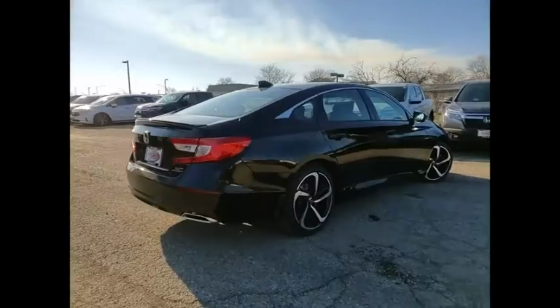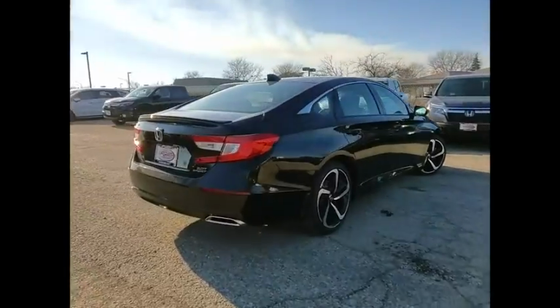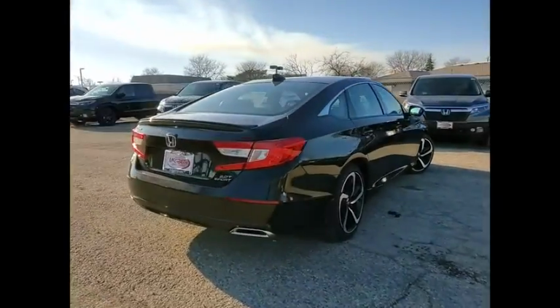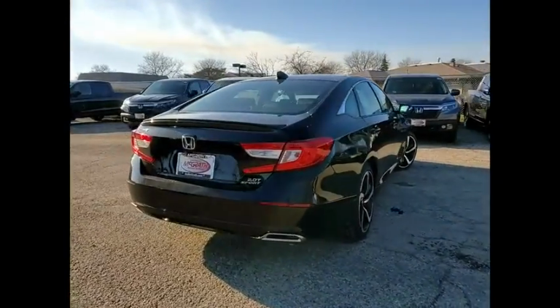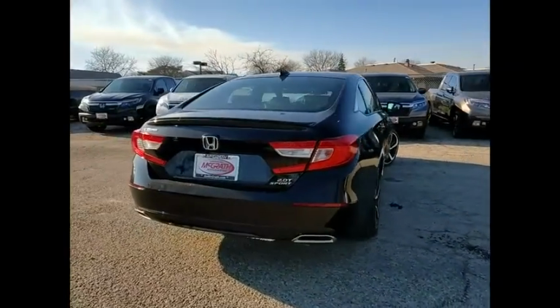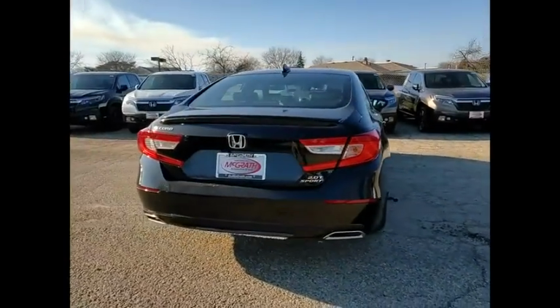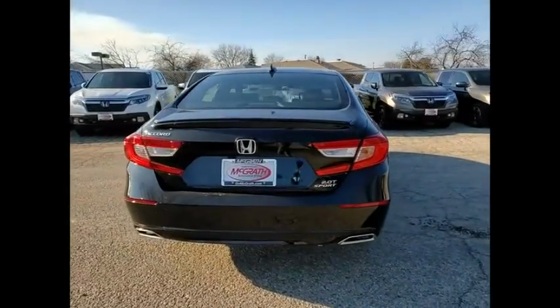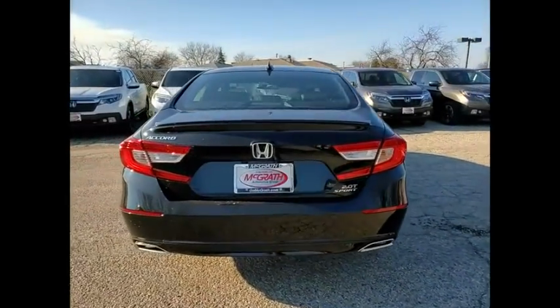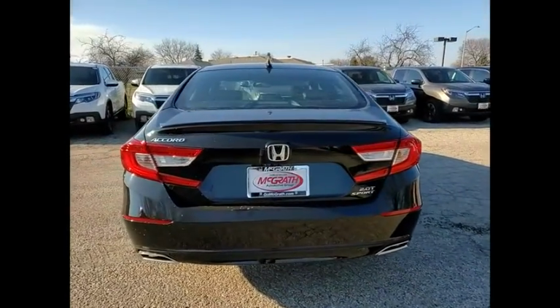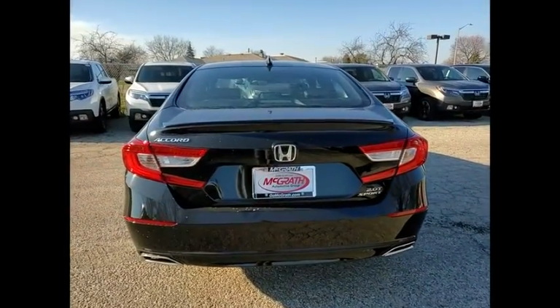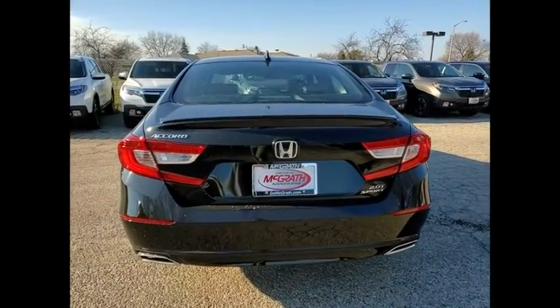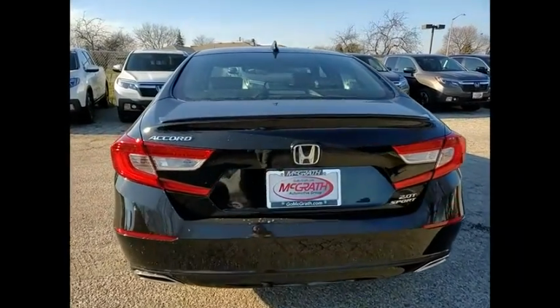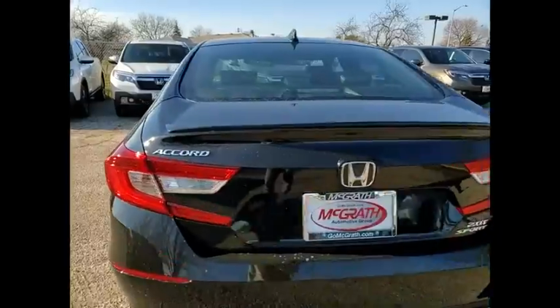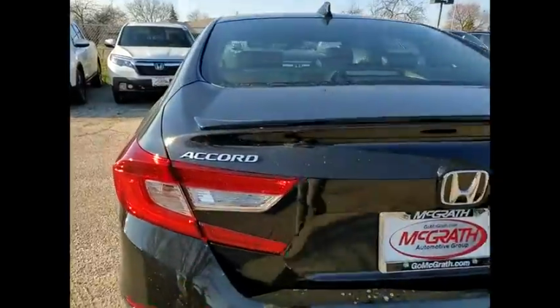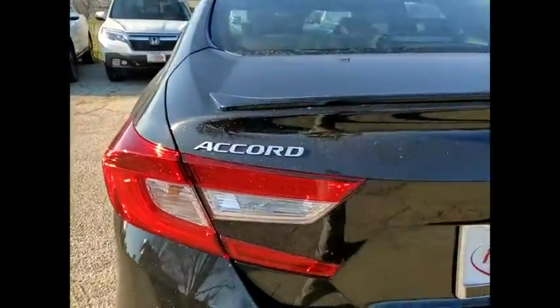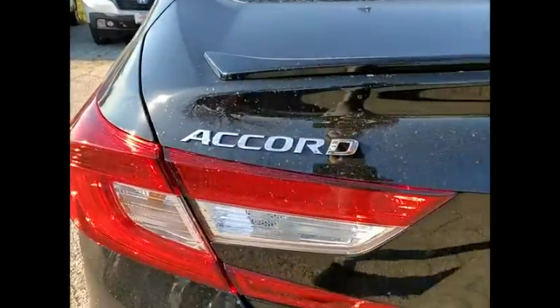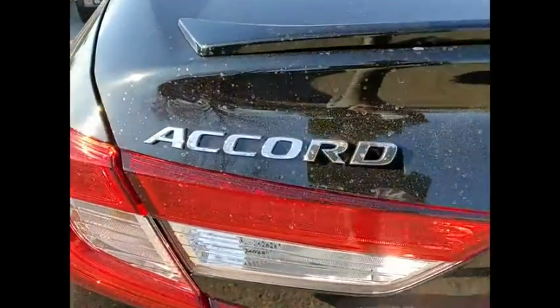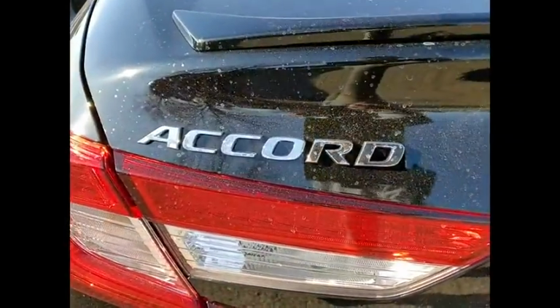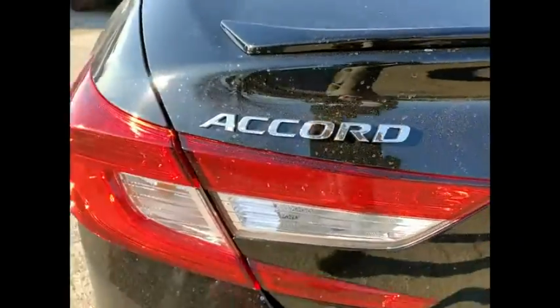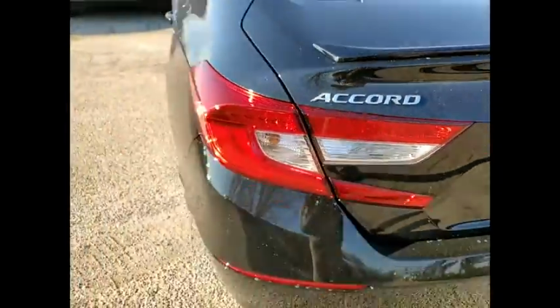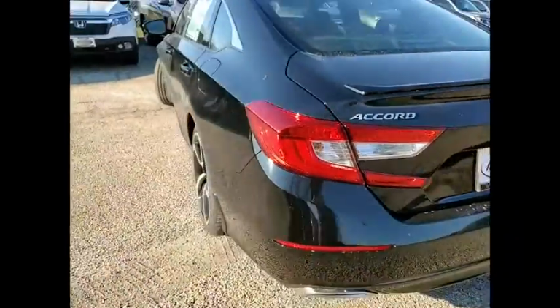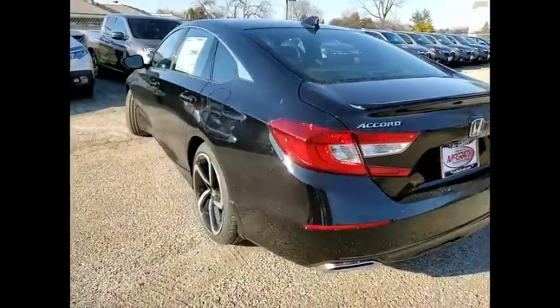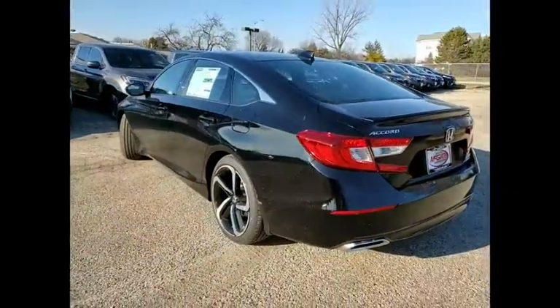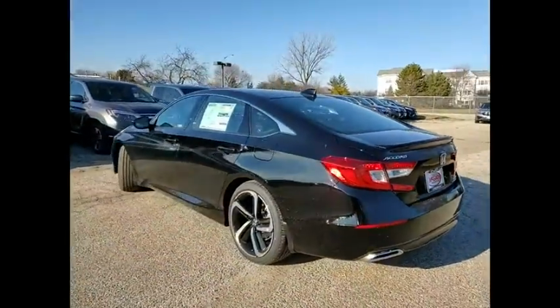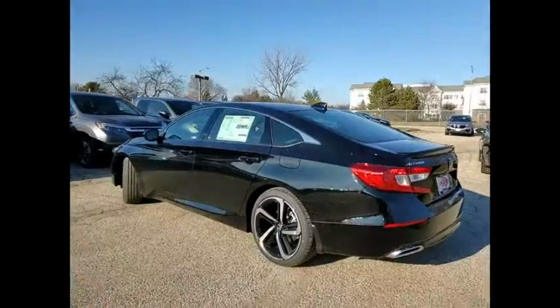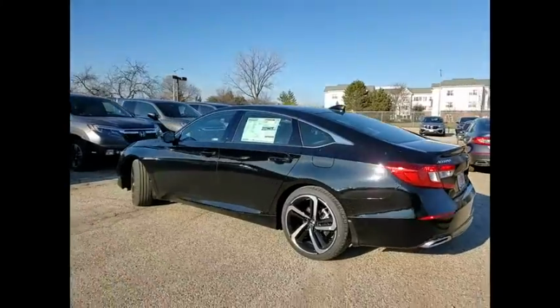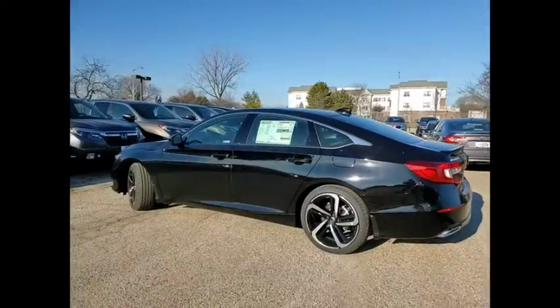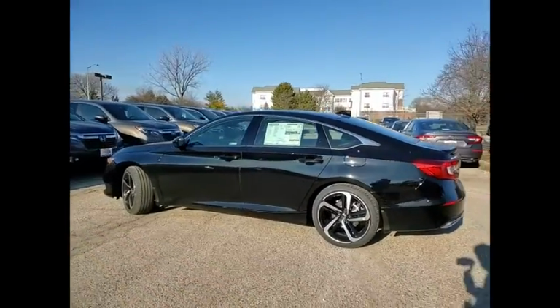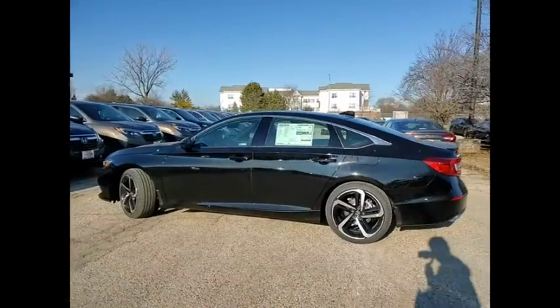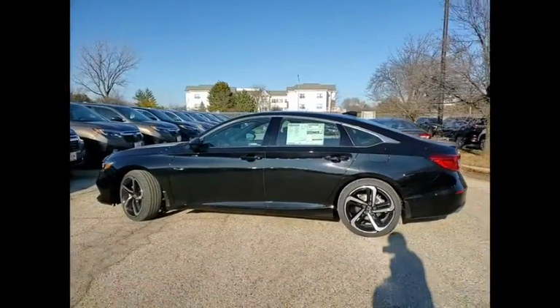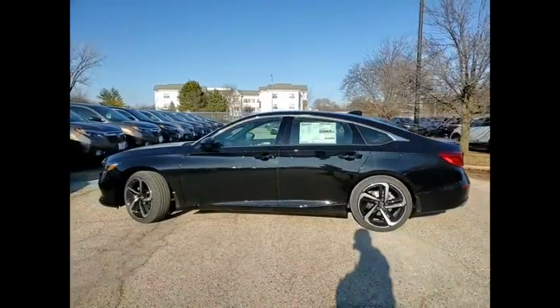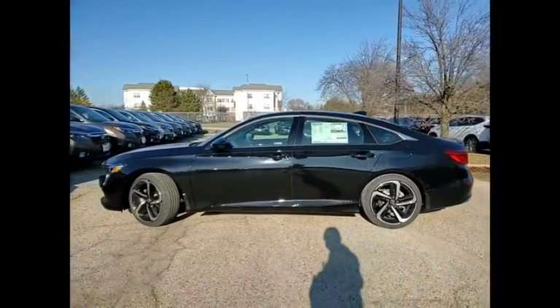Here are some of this vehicle's great options: tire pressure monitor, turbocharged, blind spot monitor, heated mirrors, aluminum wheels, rear spoiler, brake assist, traction control, stability control, daytime running lights.